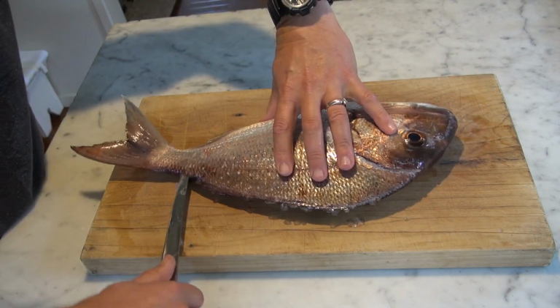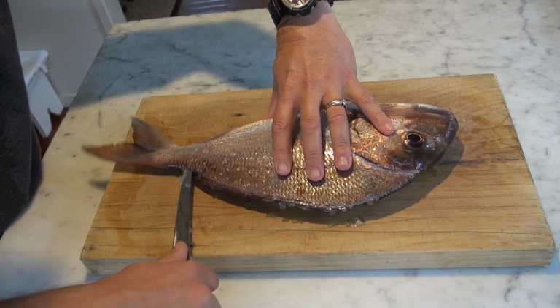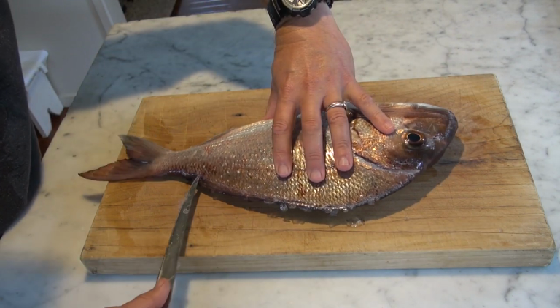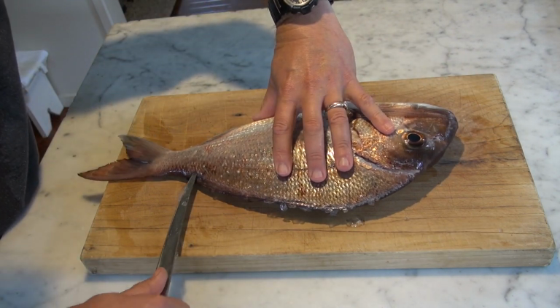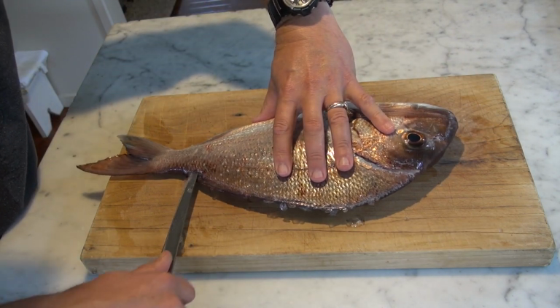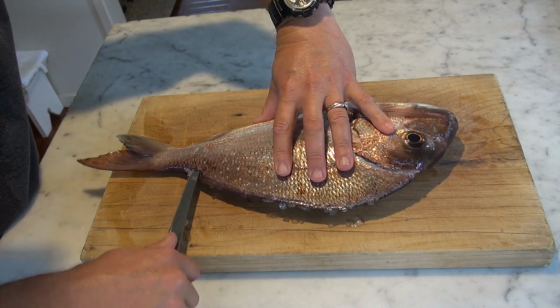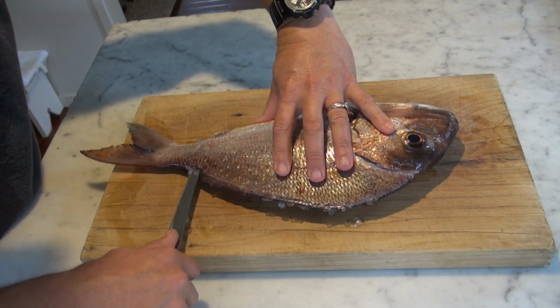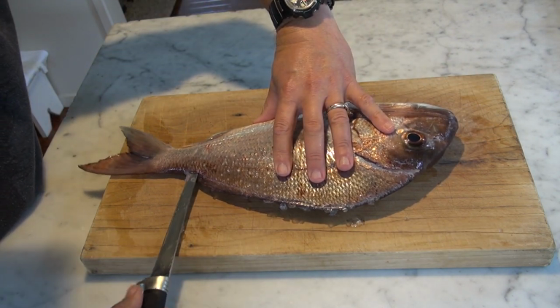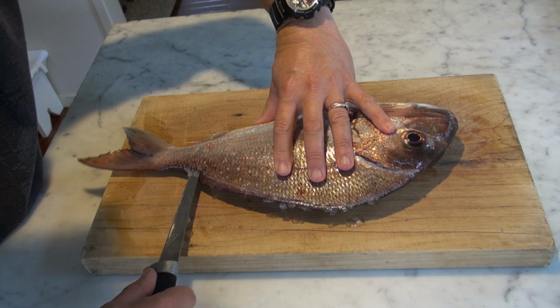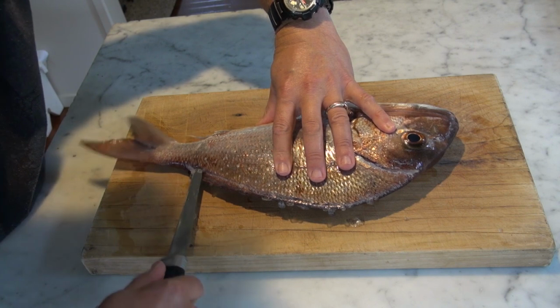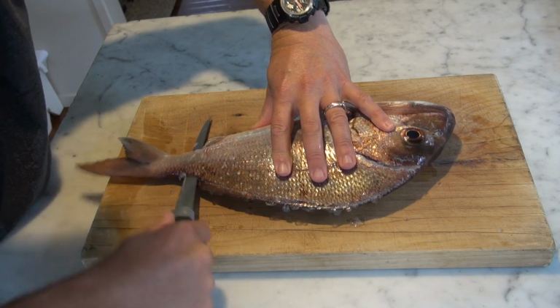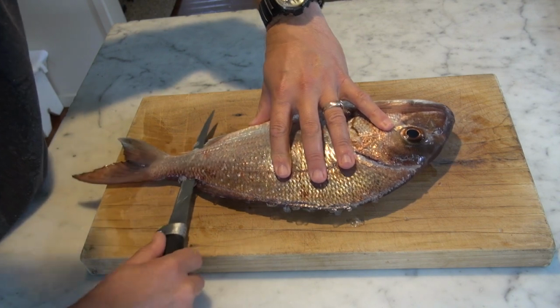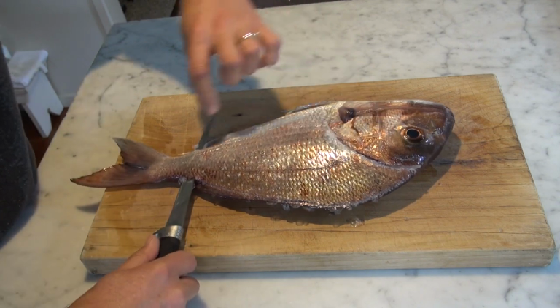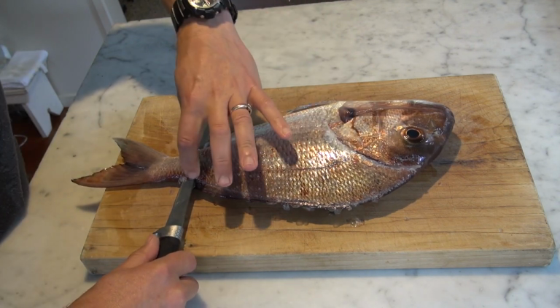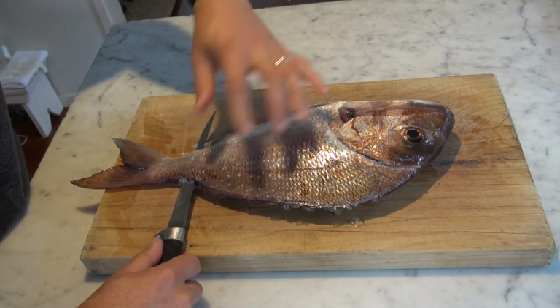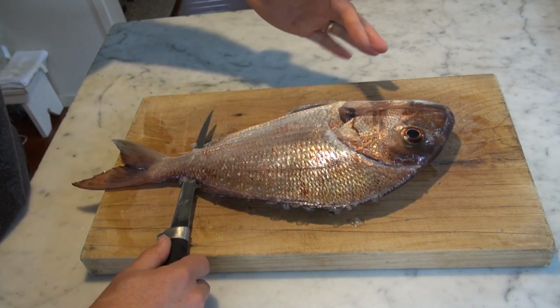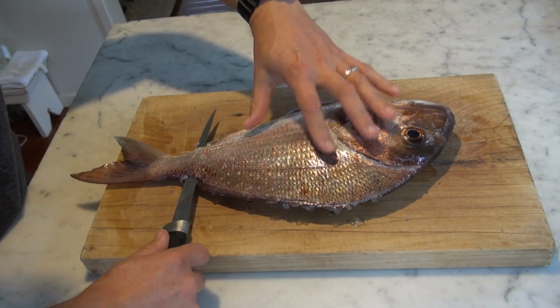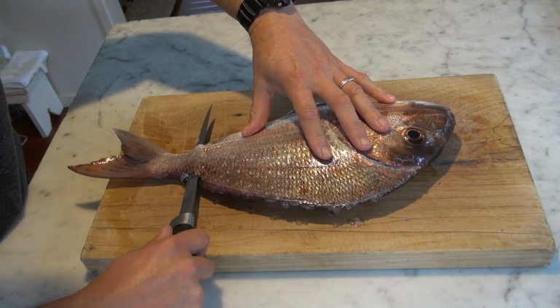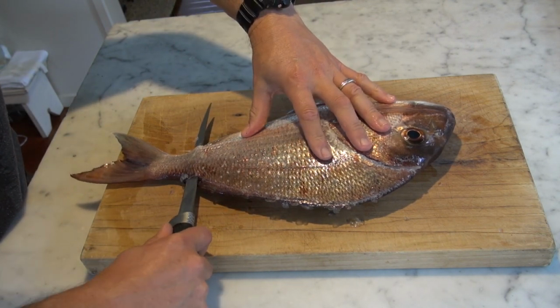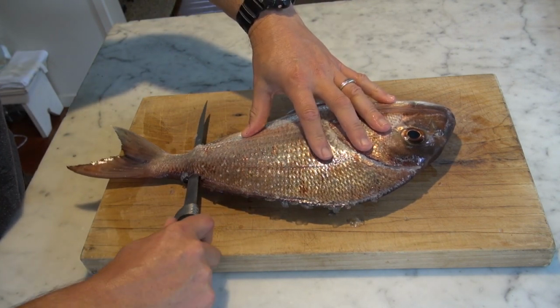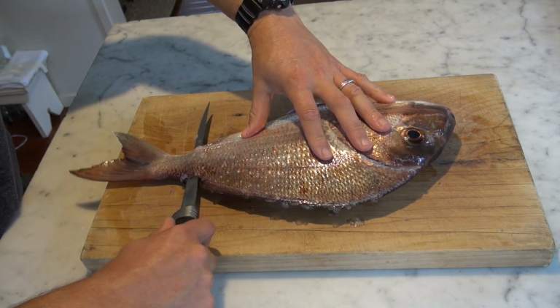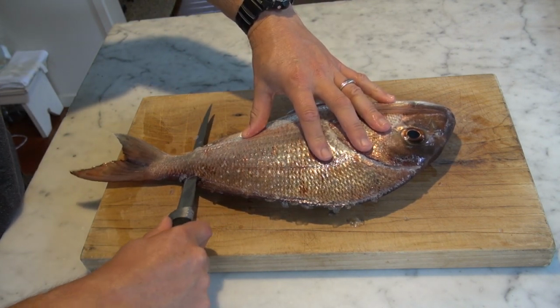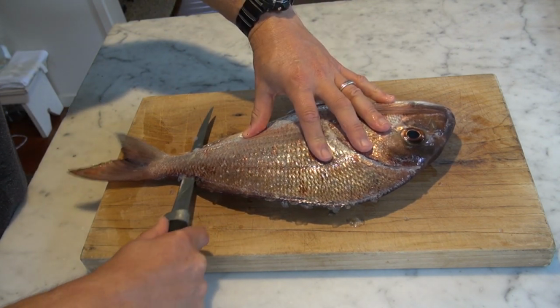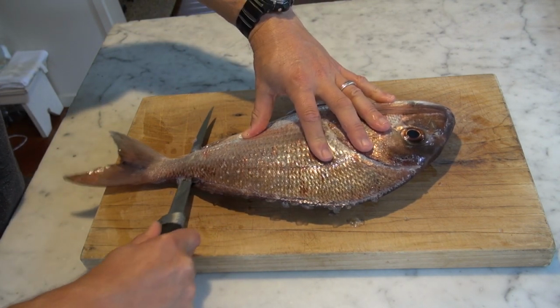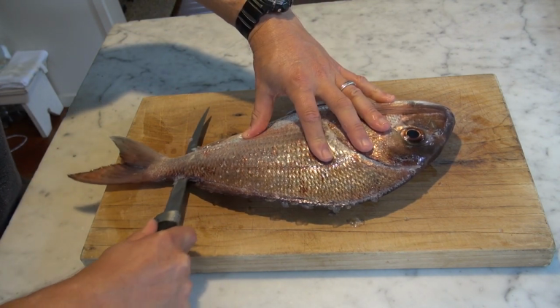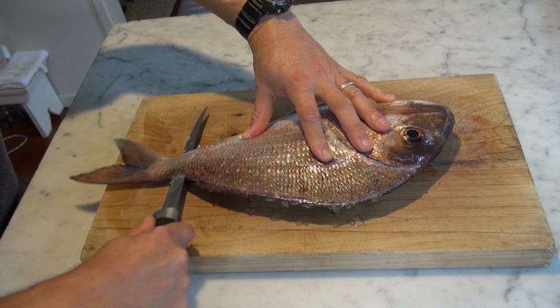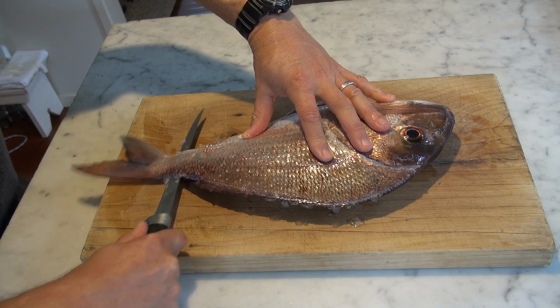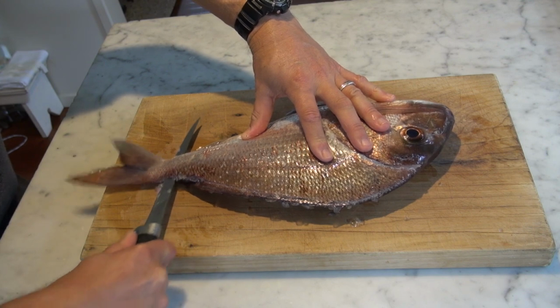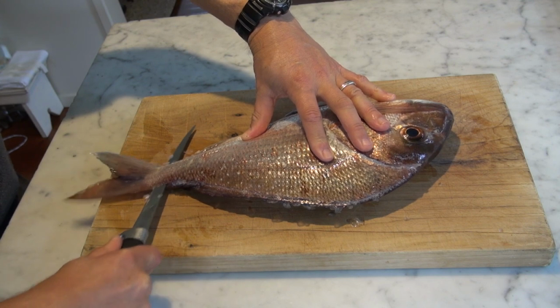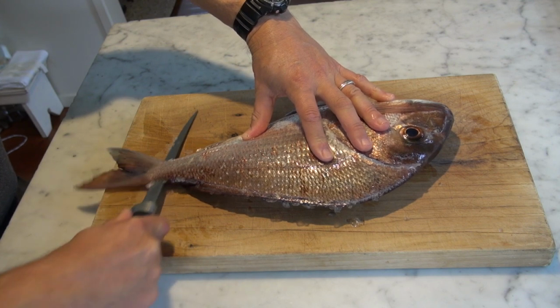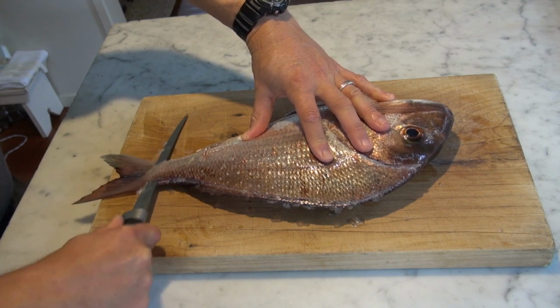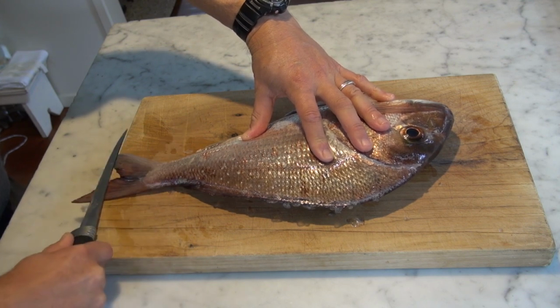When you get to the tail, push the knife all the way through between the fins there — push it all the way through. Angle it slightly down so you run the blade along the backbone.